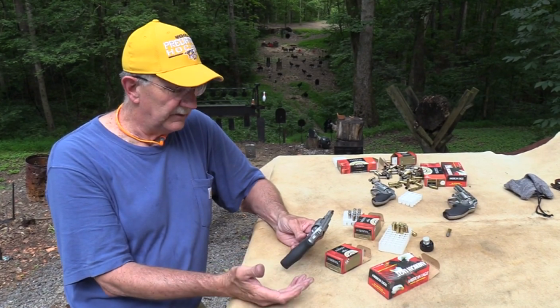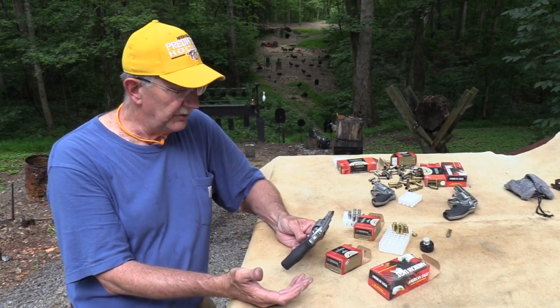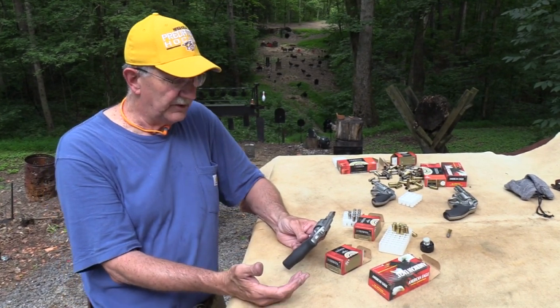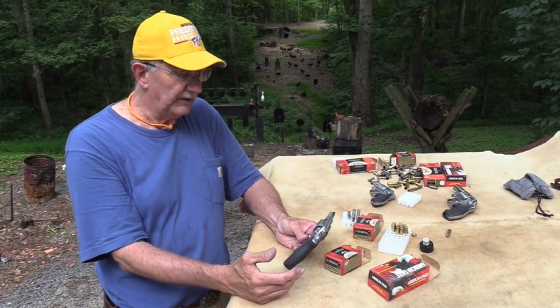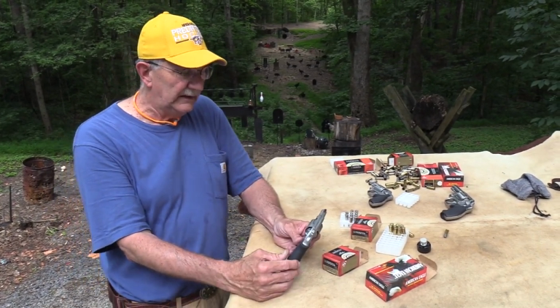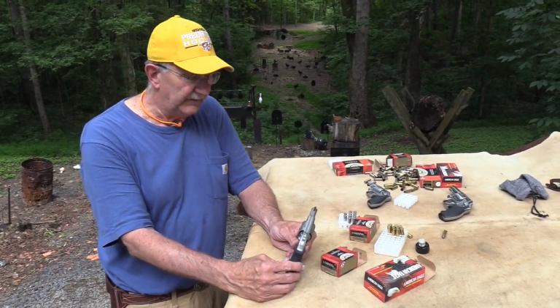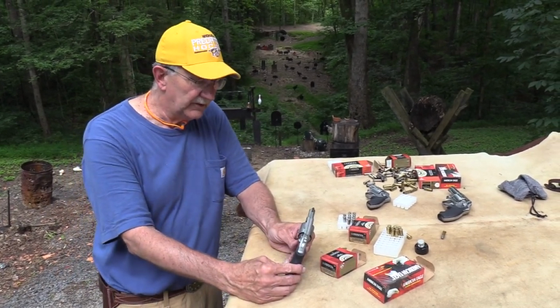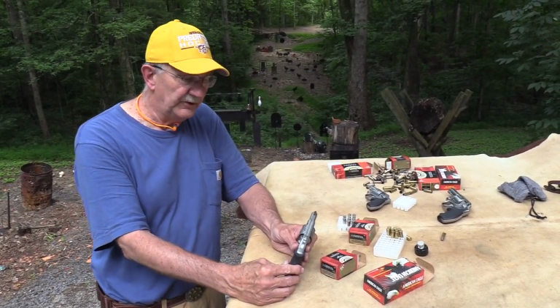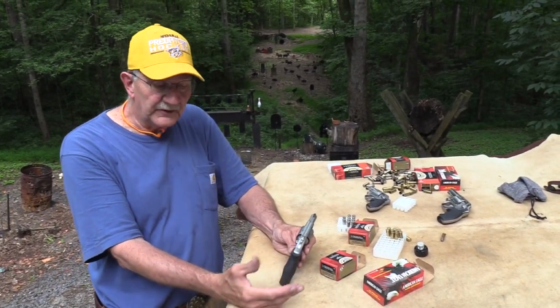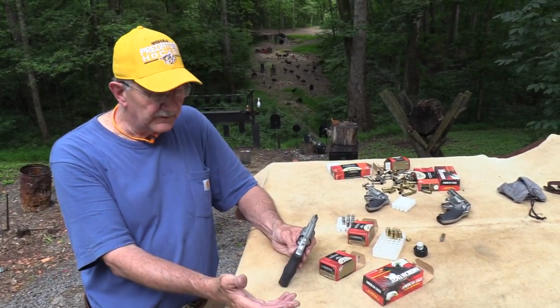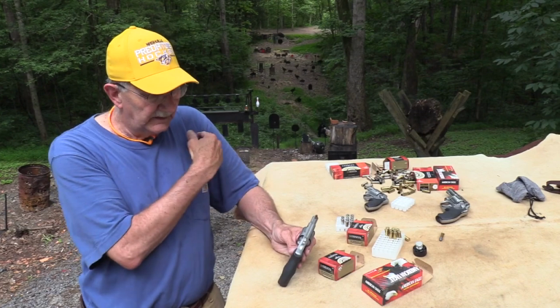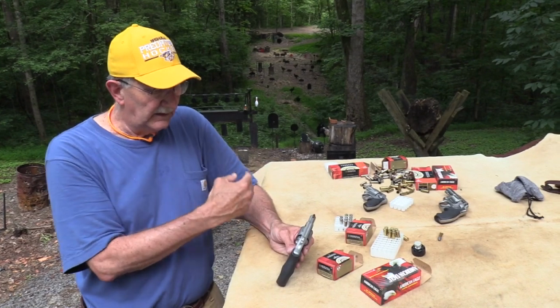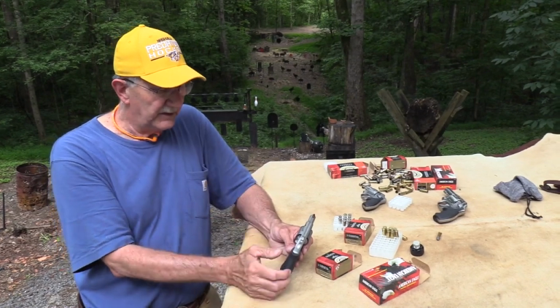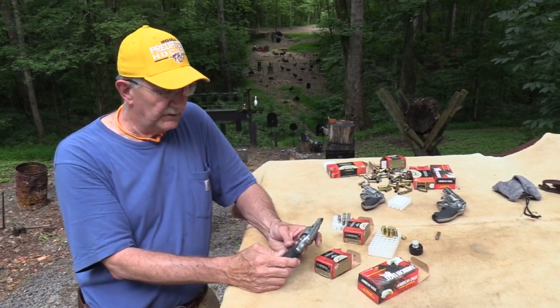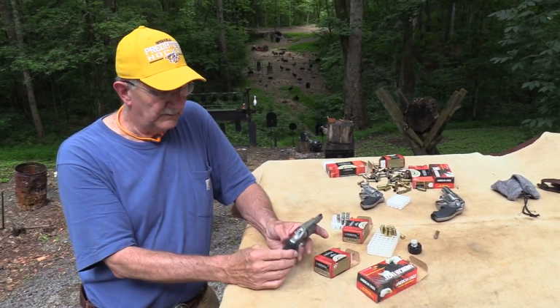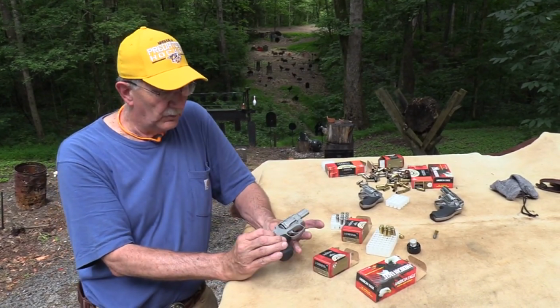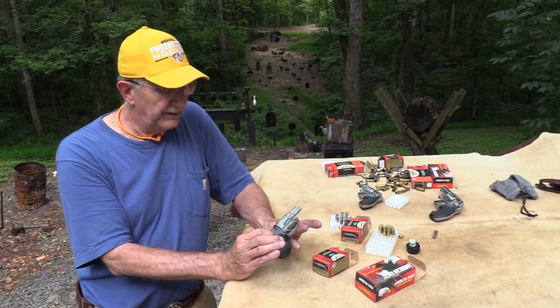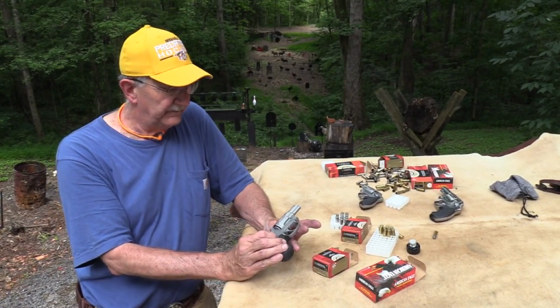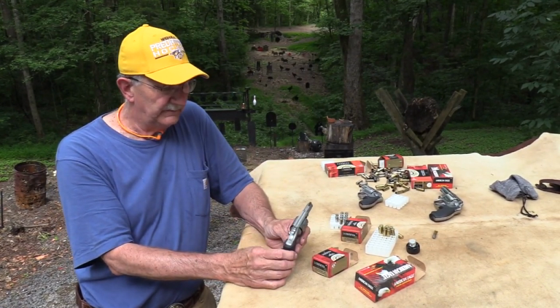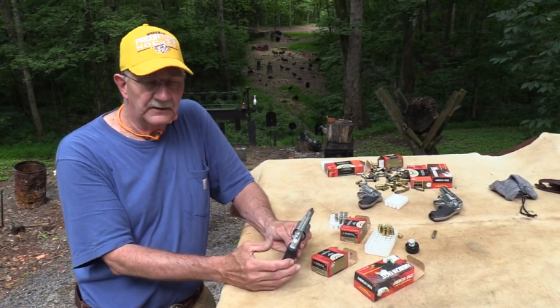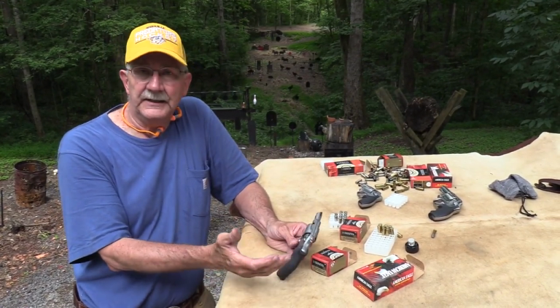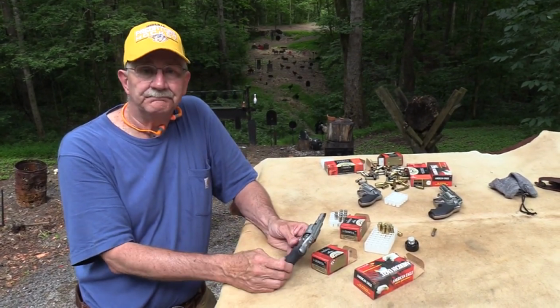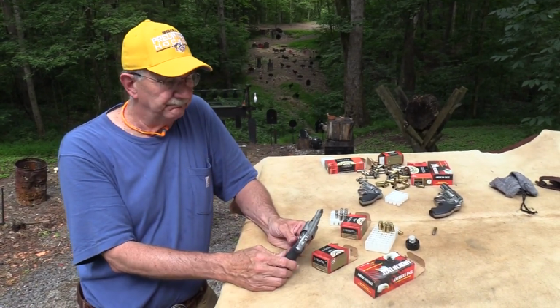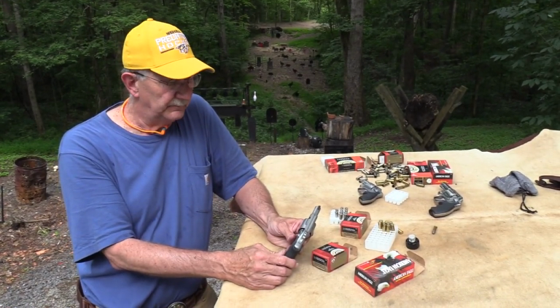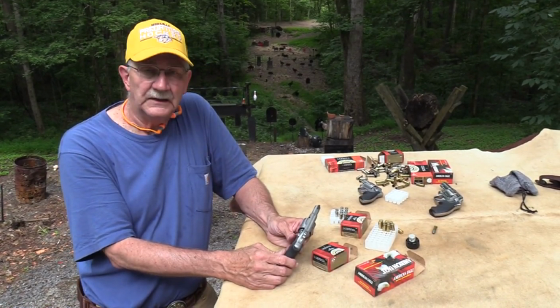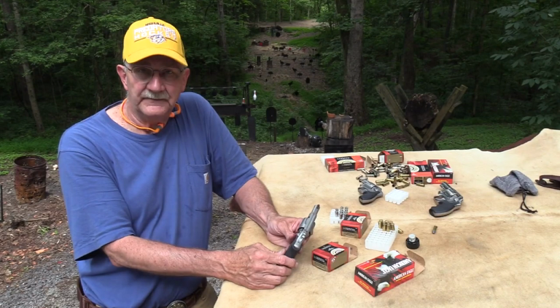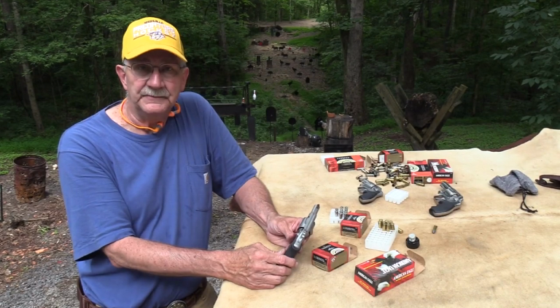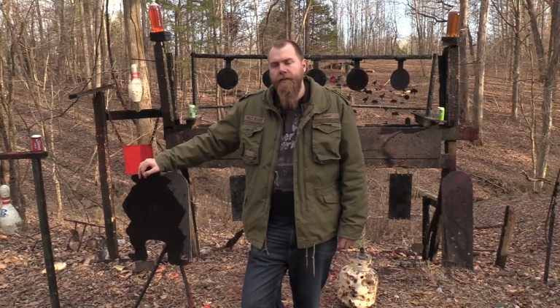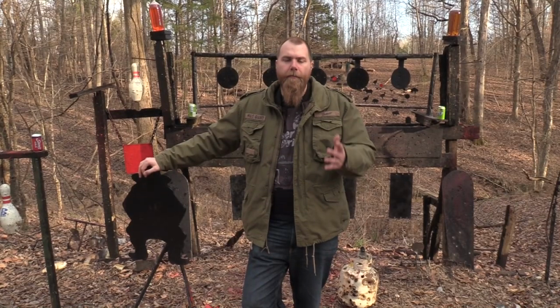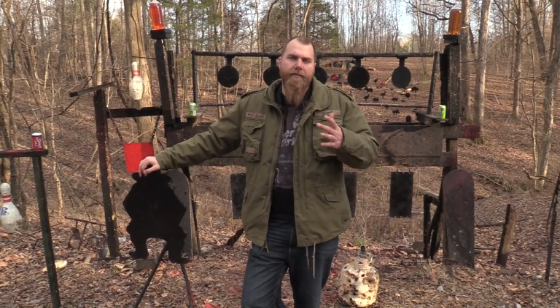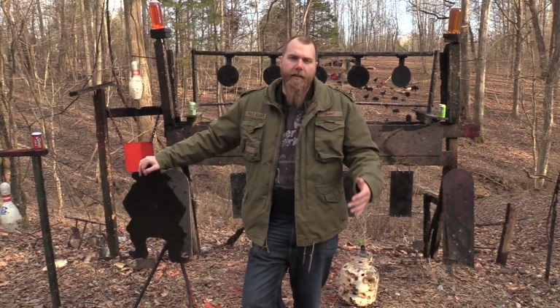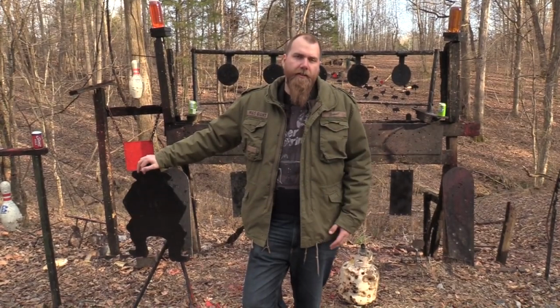The new Colt Cobra — if you're looking for a new revolver, that's one that might be worthy of taking a look at. Life is good!